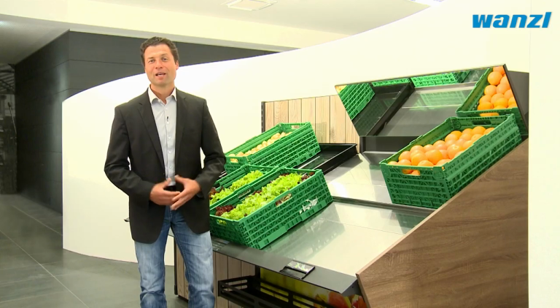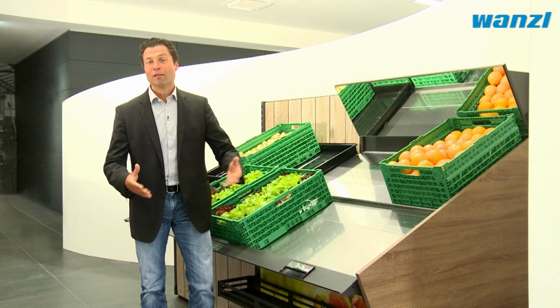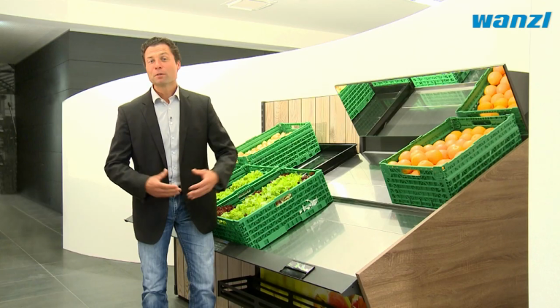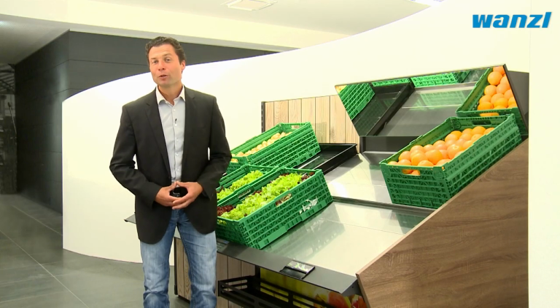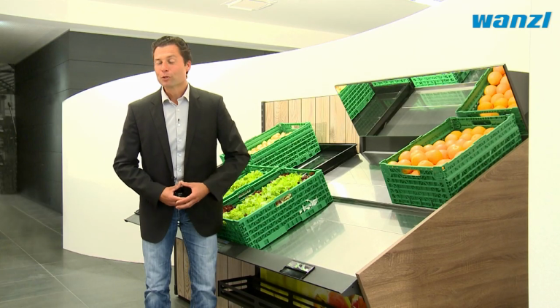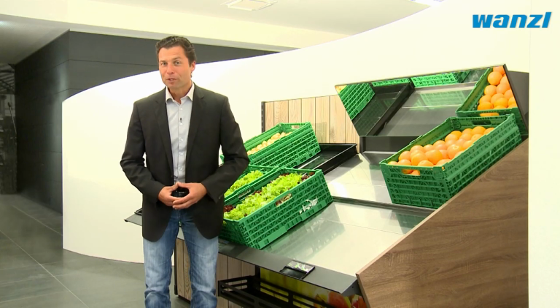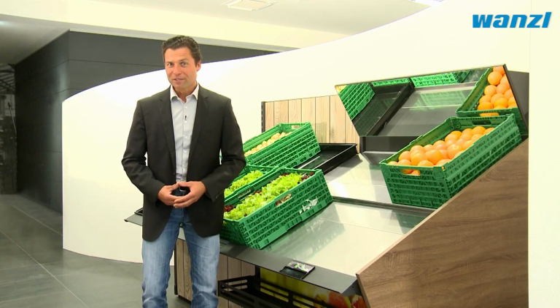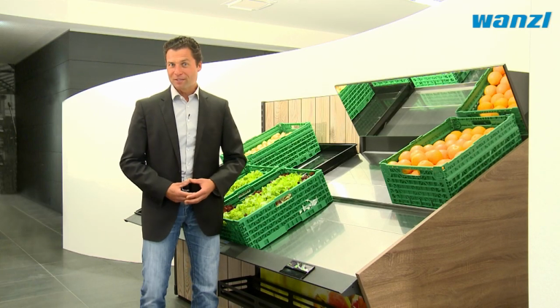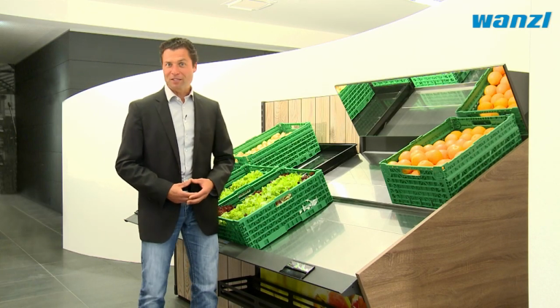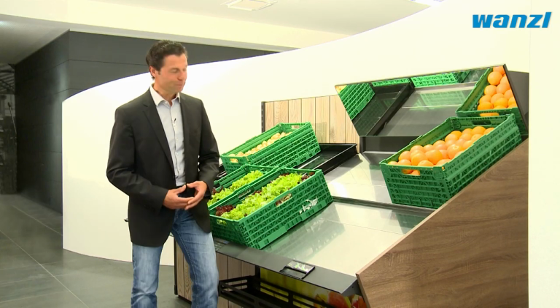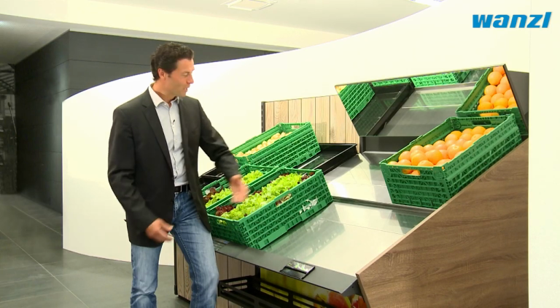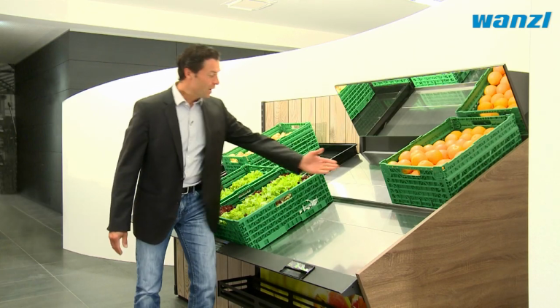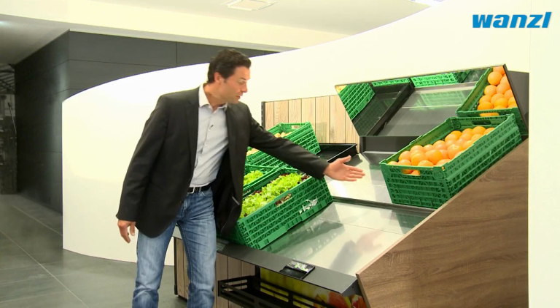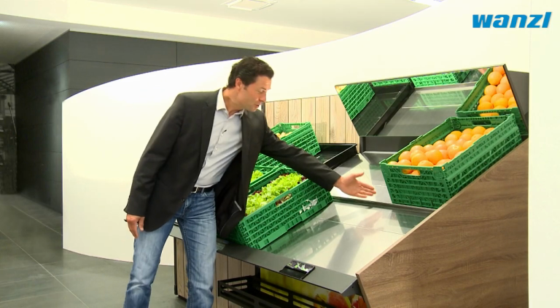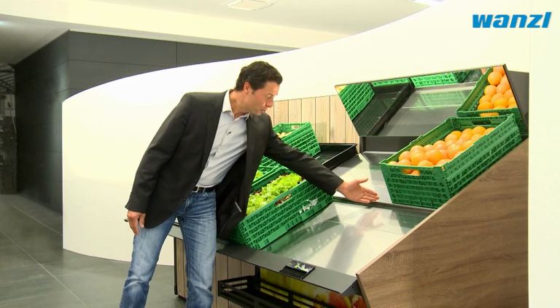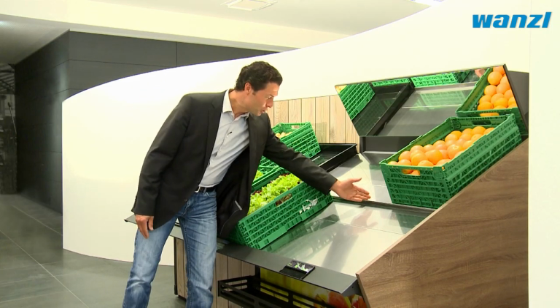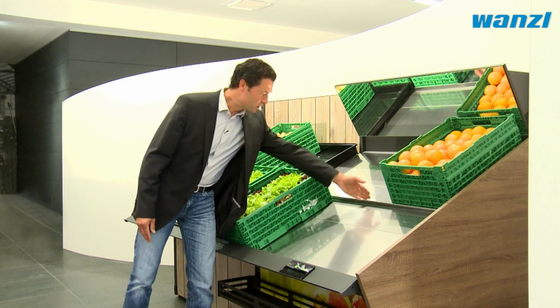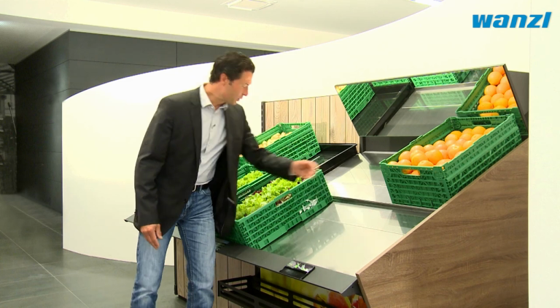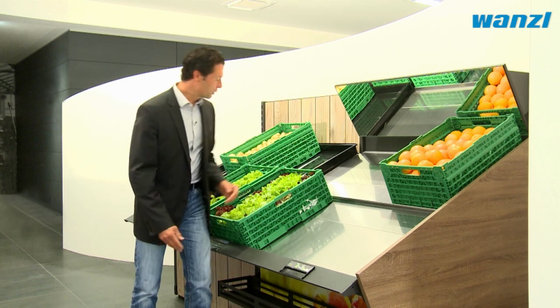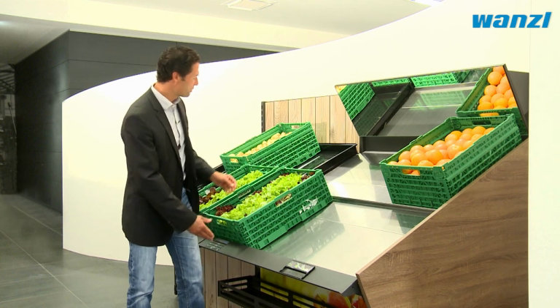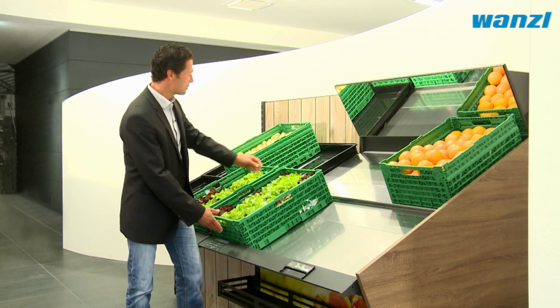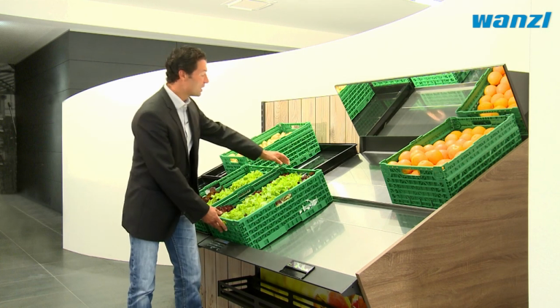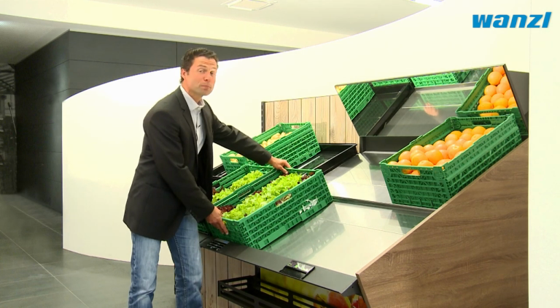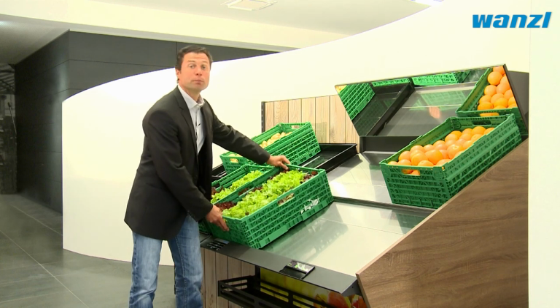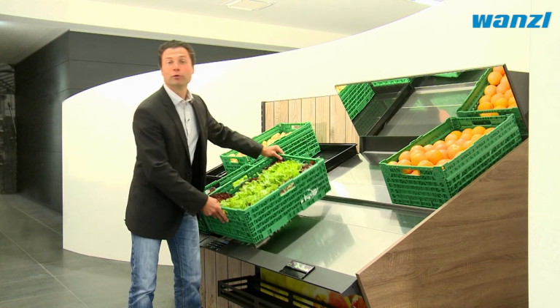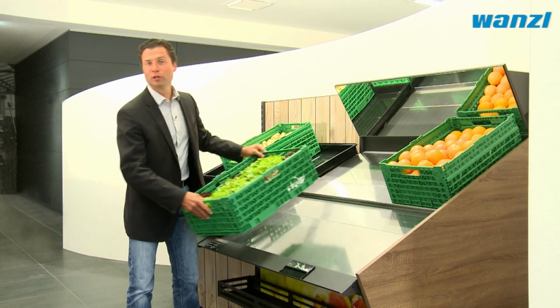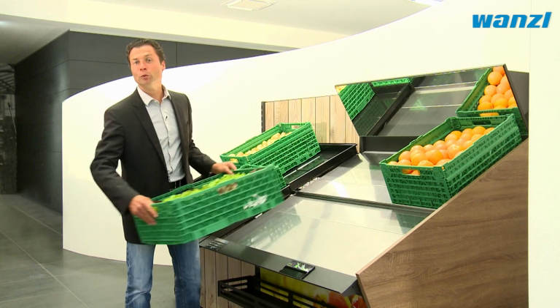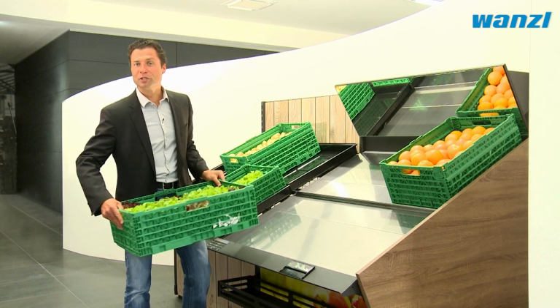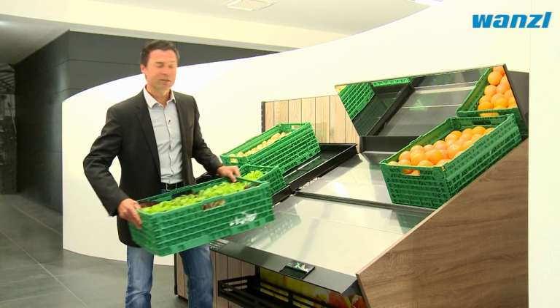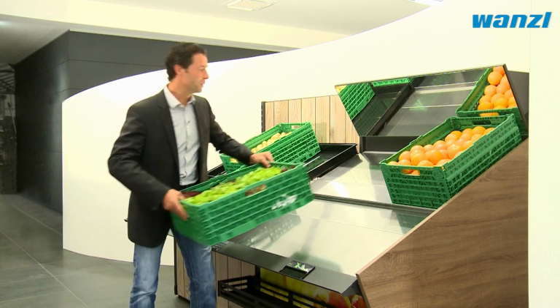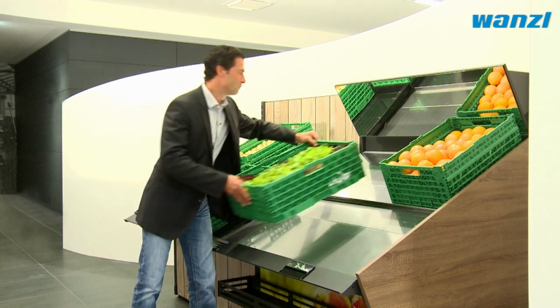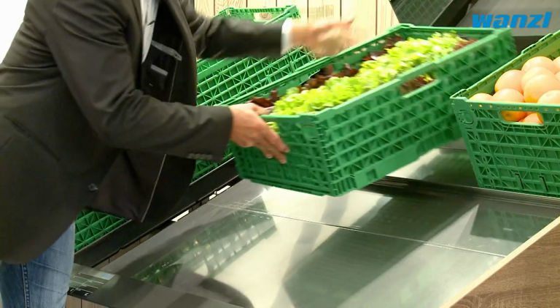Vitable impresses right down to the tiniest details. A crate stopper protects your employees' backs during filling and maintenance.